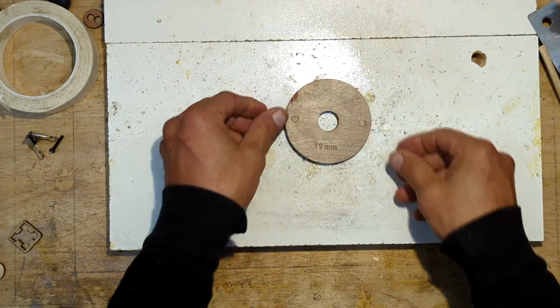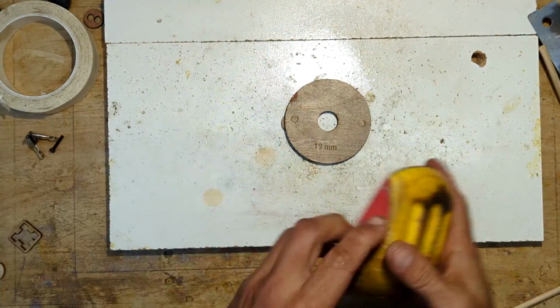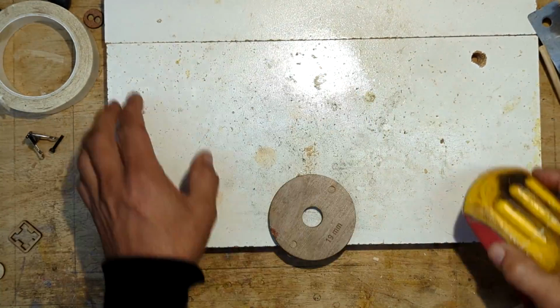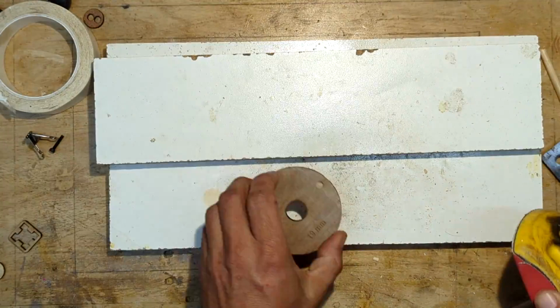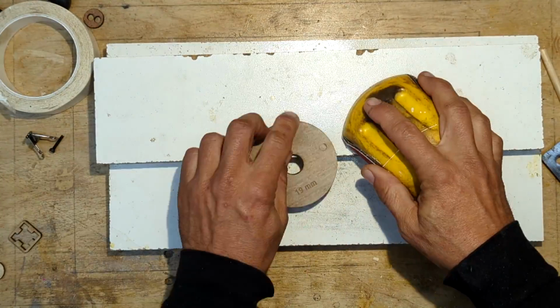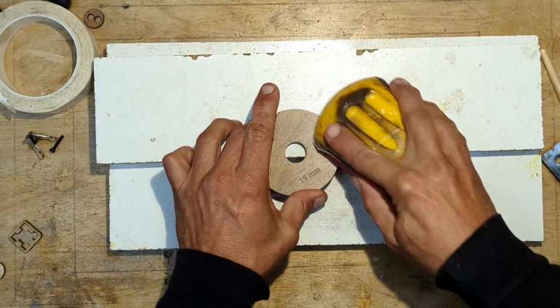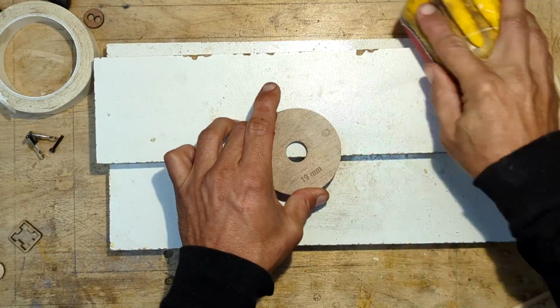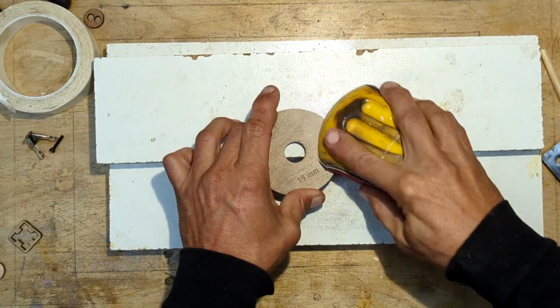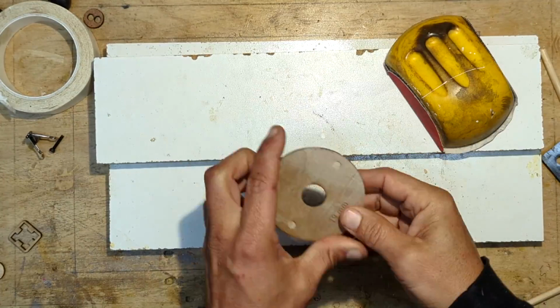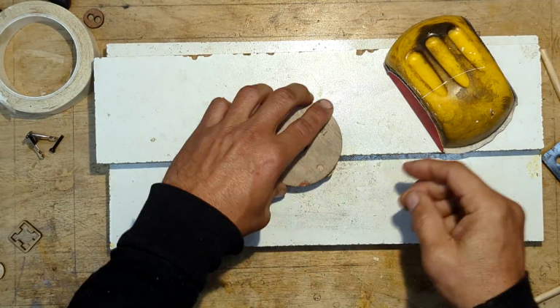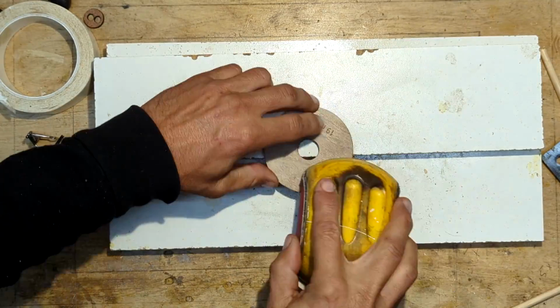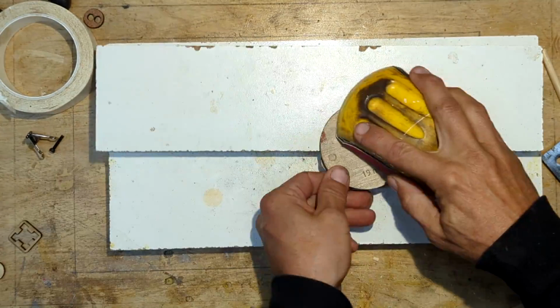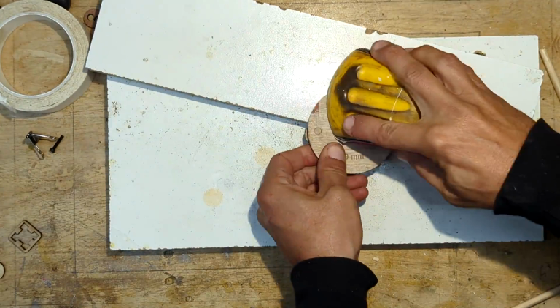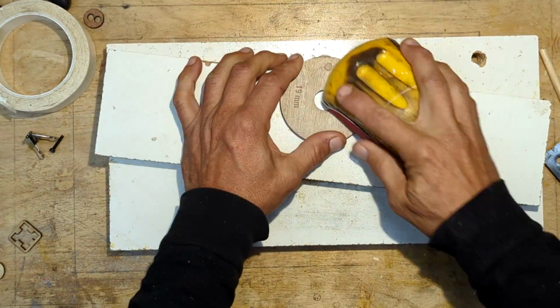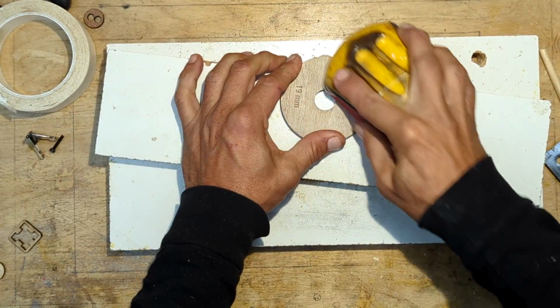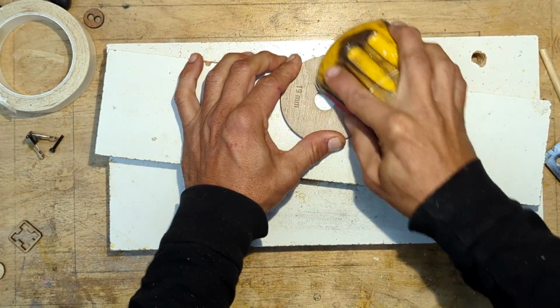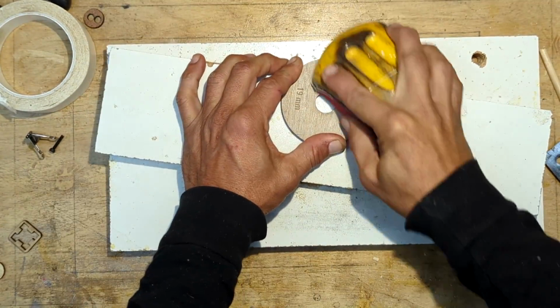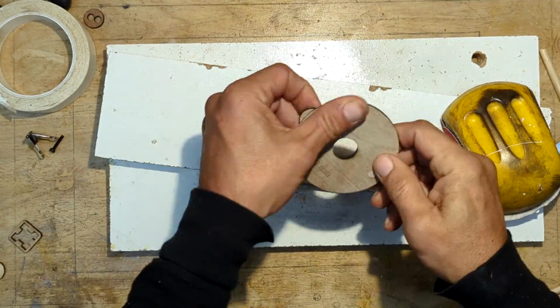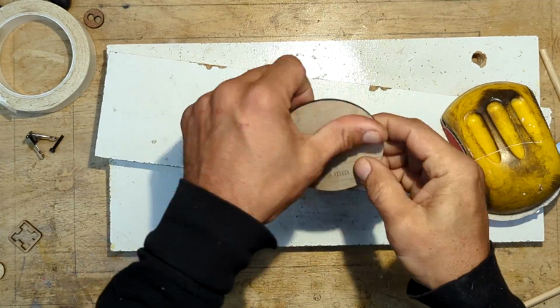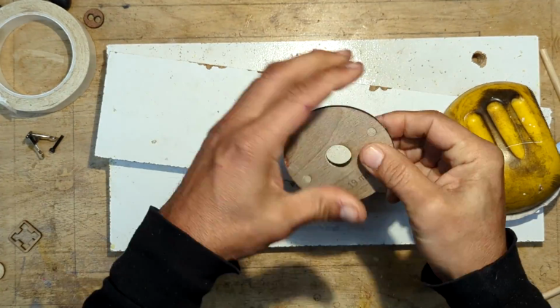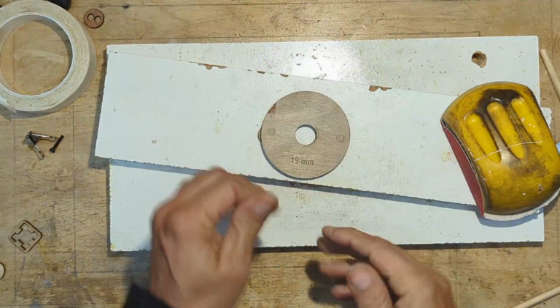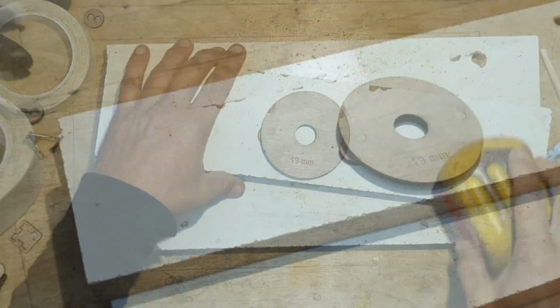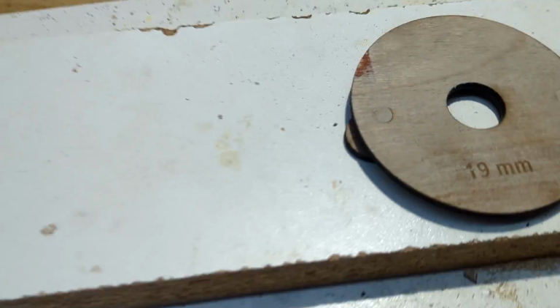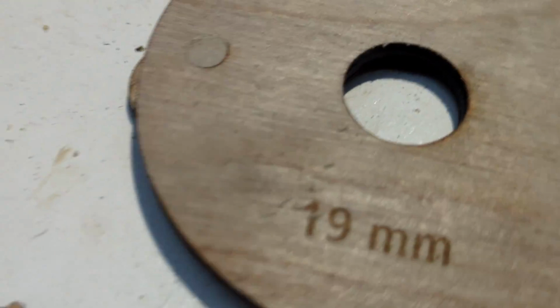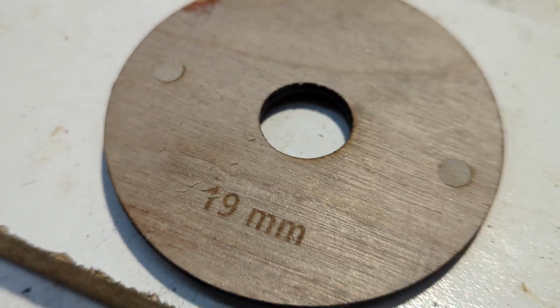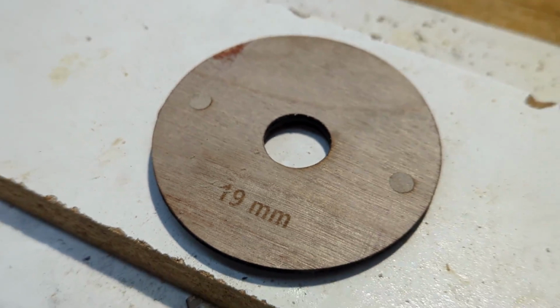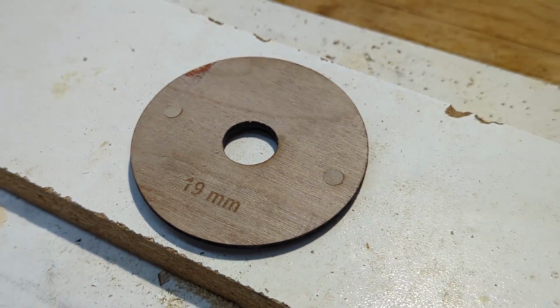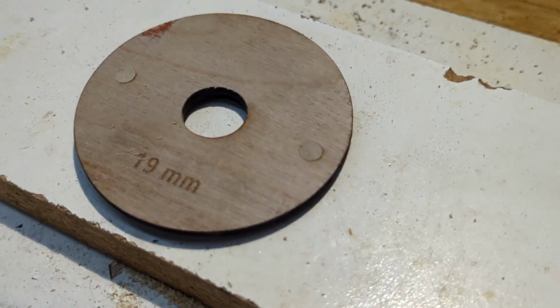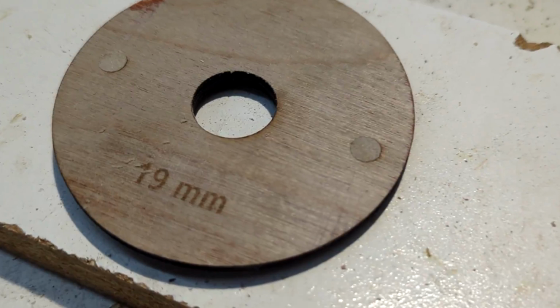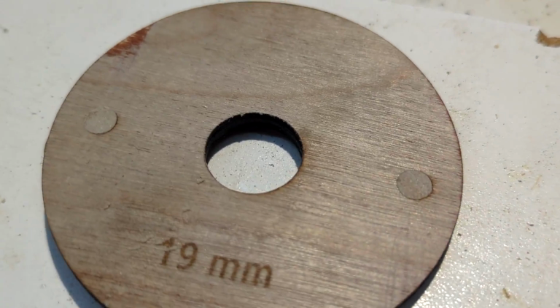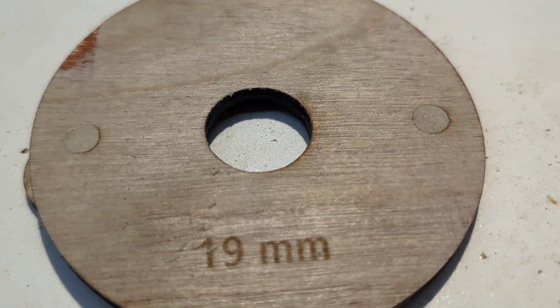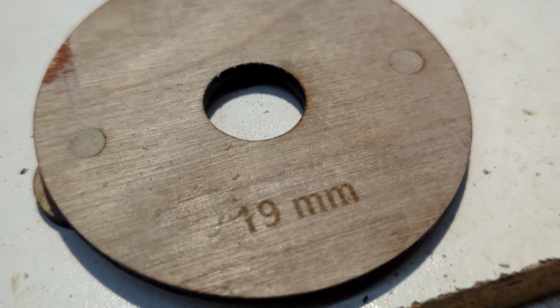I'll use a small block of sandpaper to smooth out the top where the wood dowels are after I've sawed off the excess material. Everything is looking good and is ready for a couple of coats of polyurethane spray.